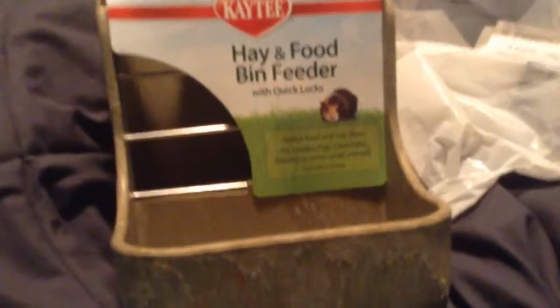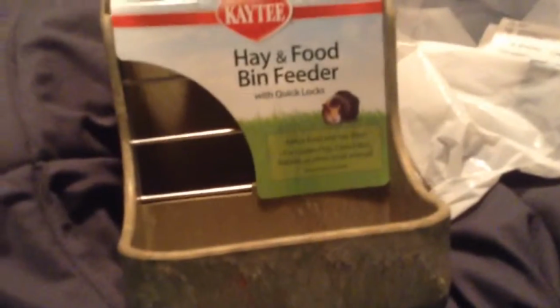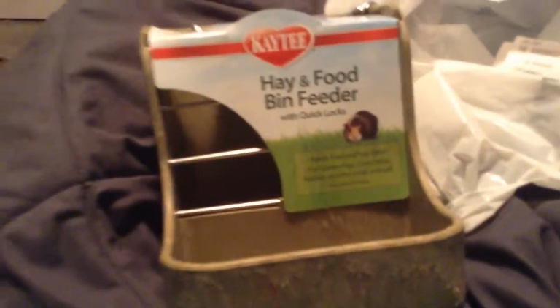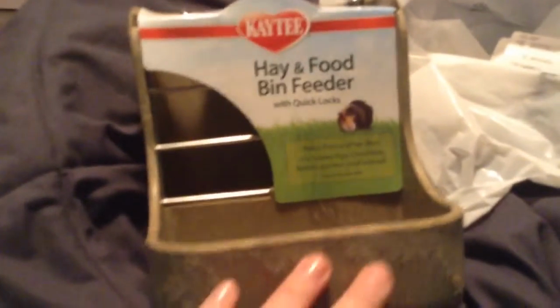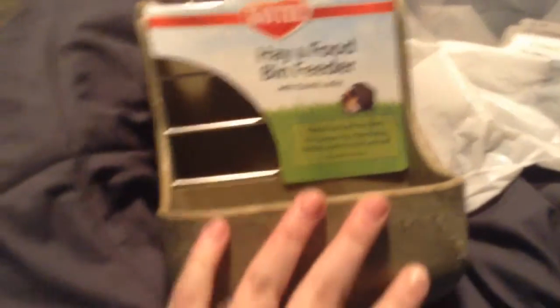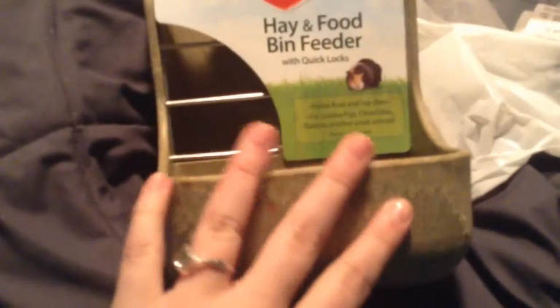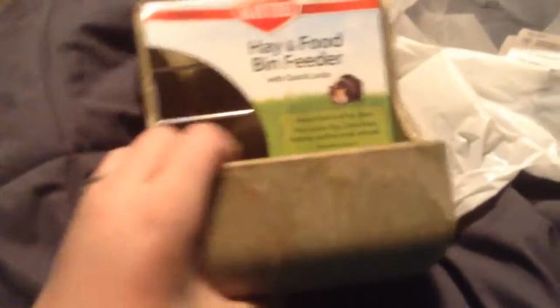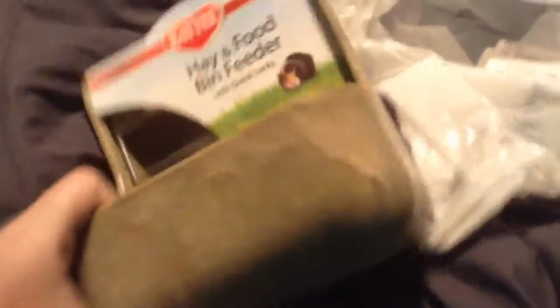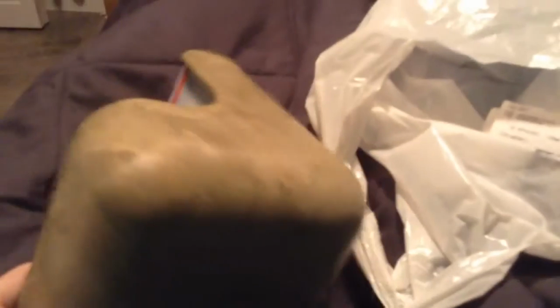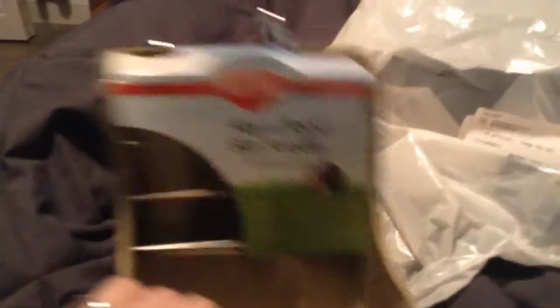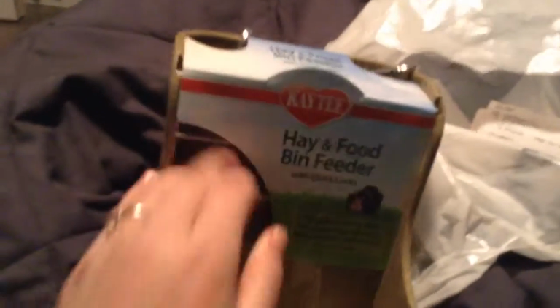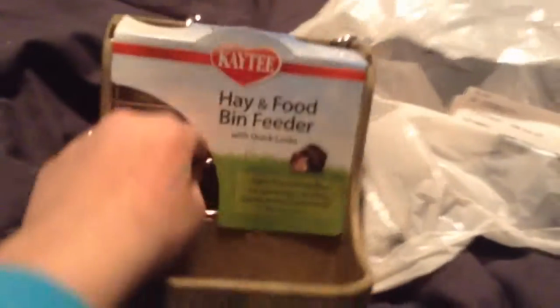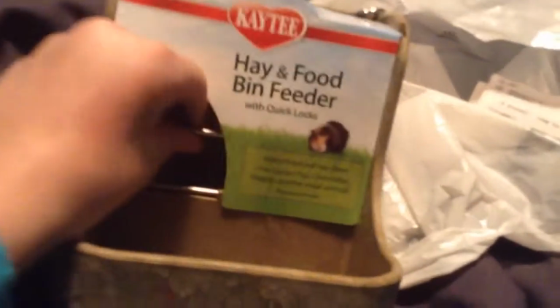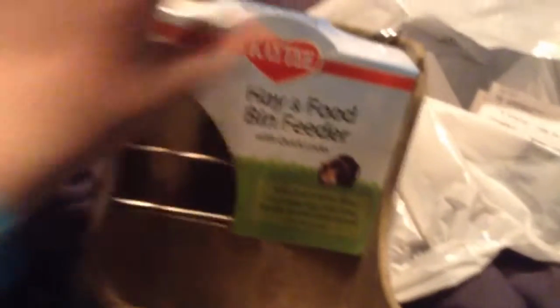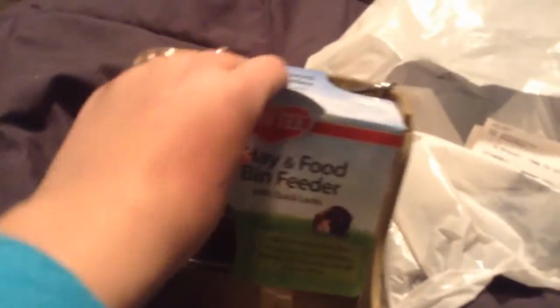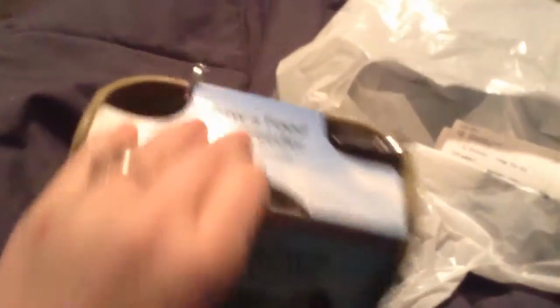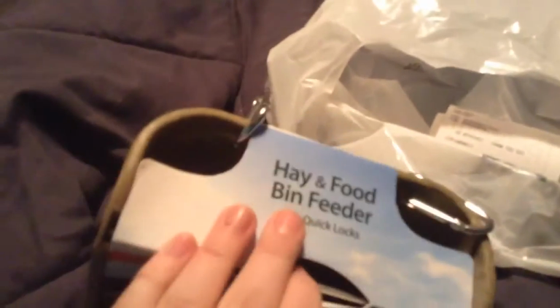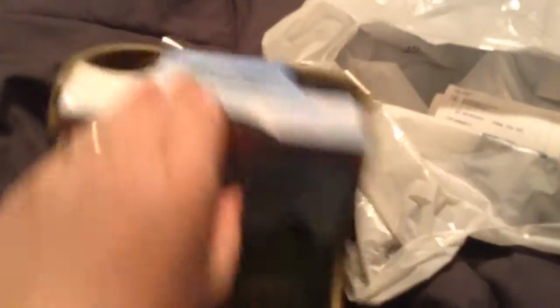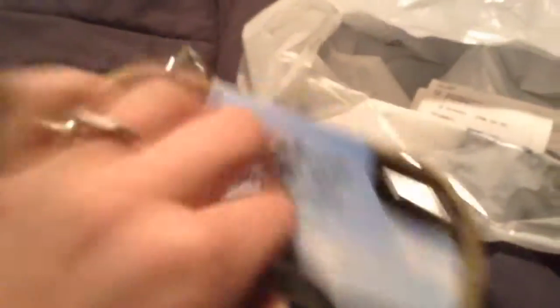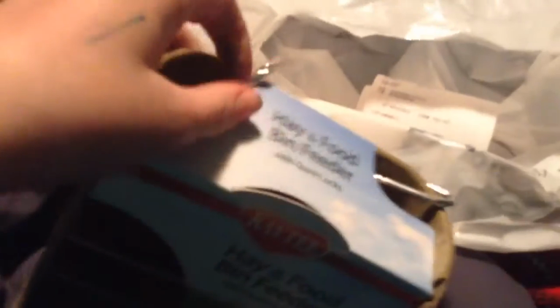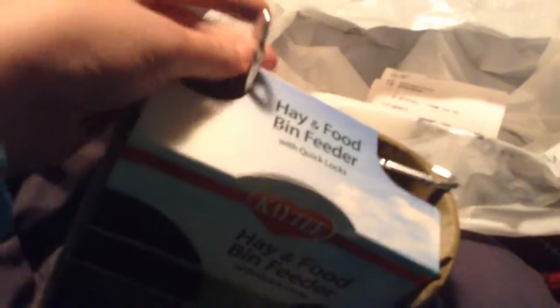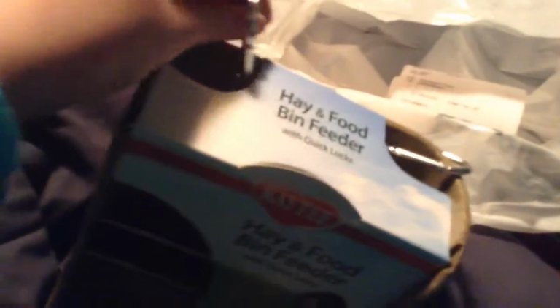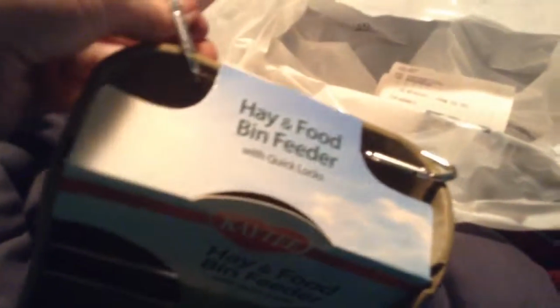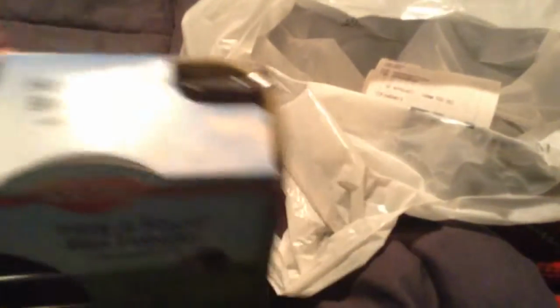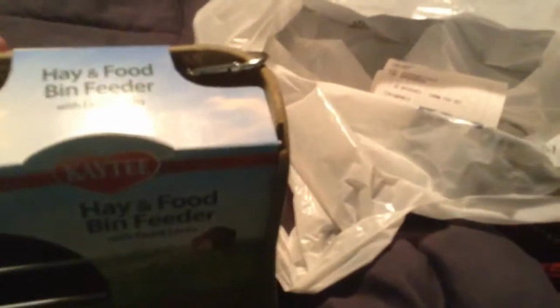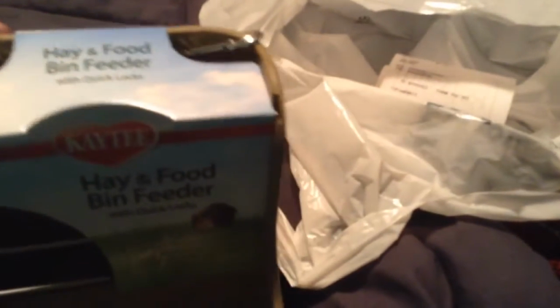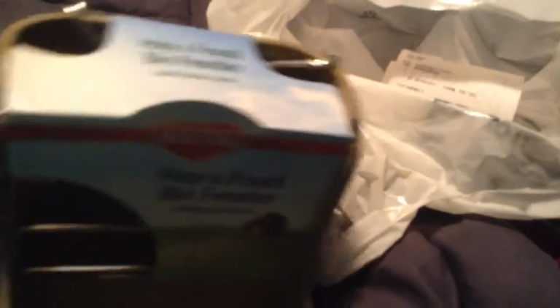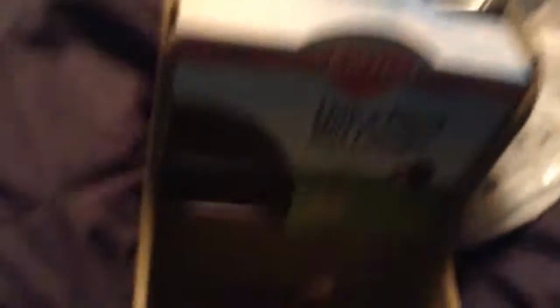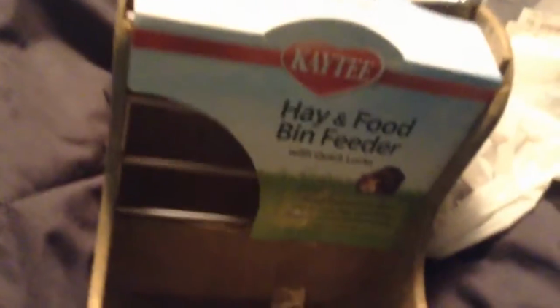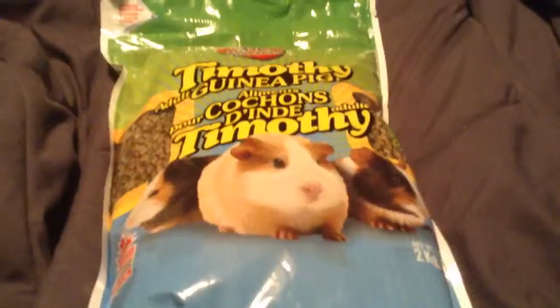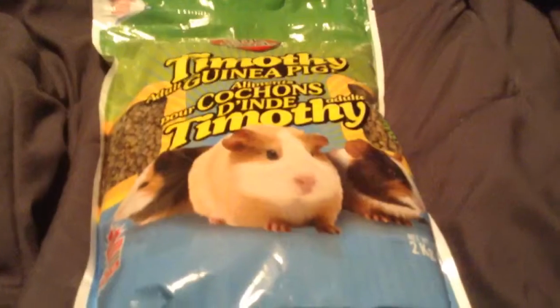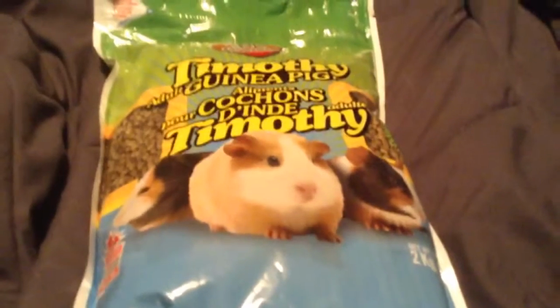I got this hay food bin feeder because the piggies are getting hay everywhere. I thought this would look cool — it just attaches to your cage like so.